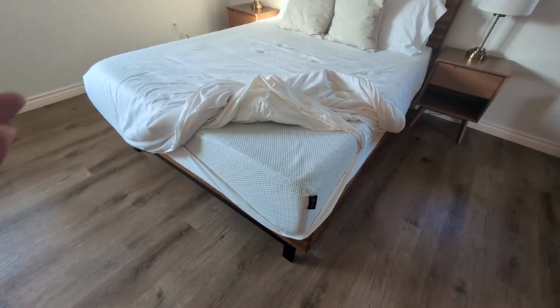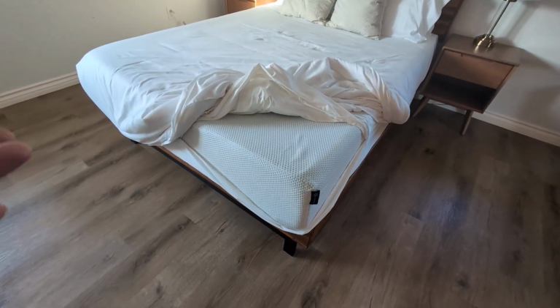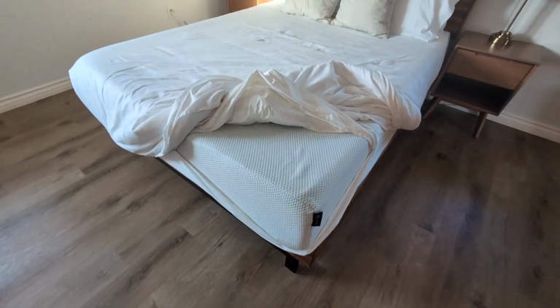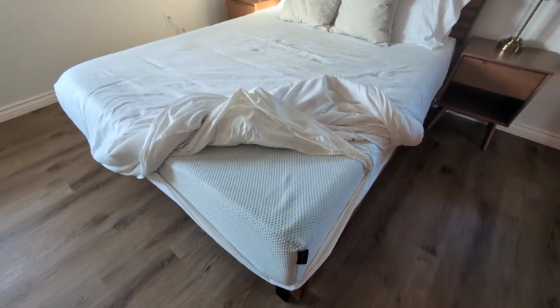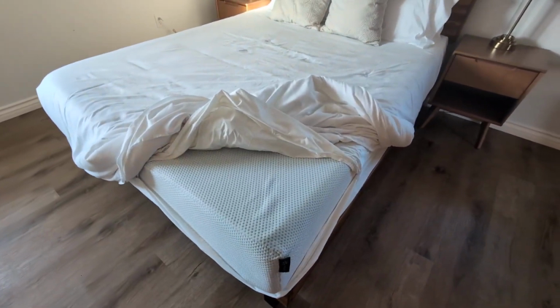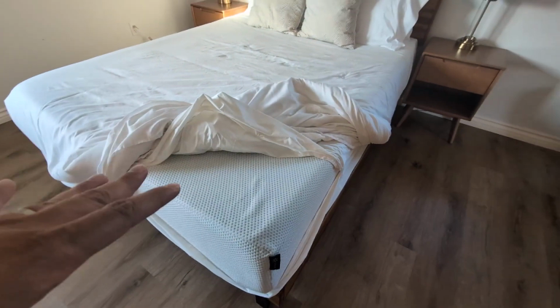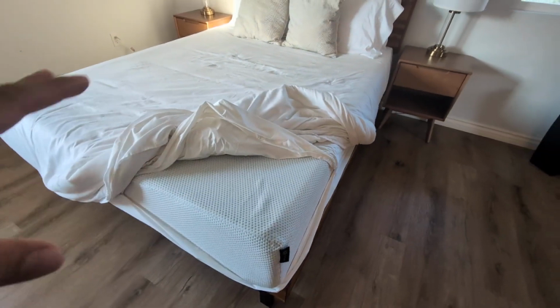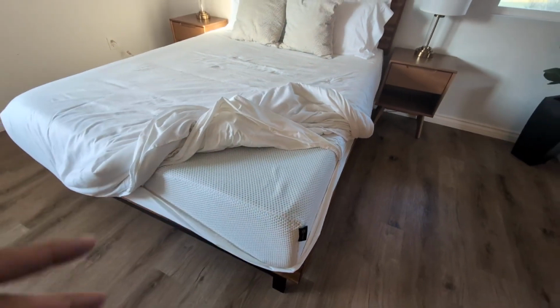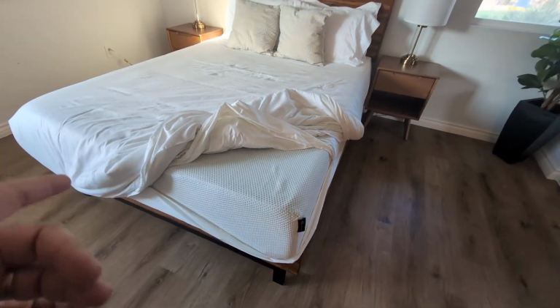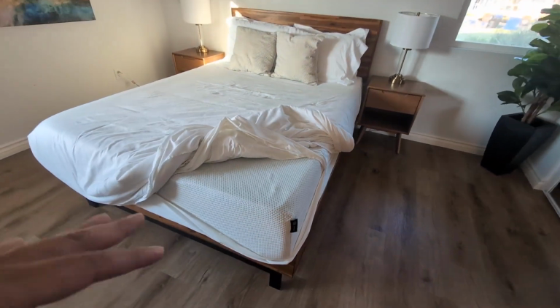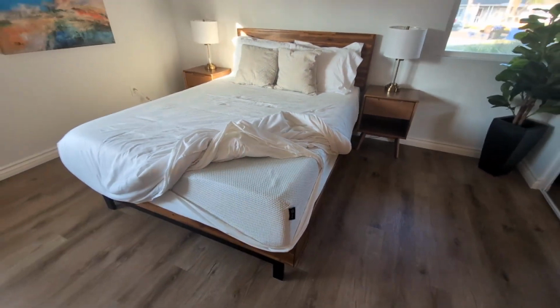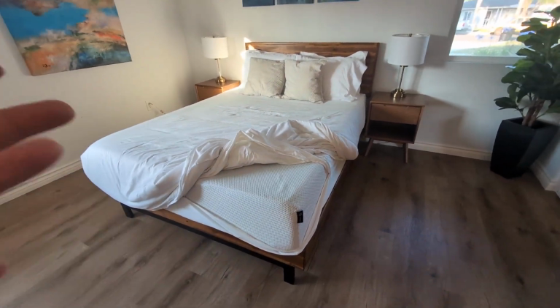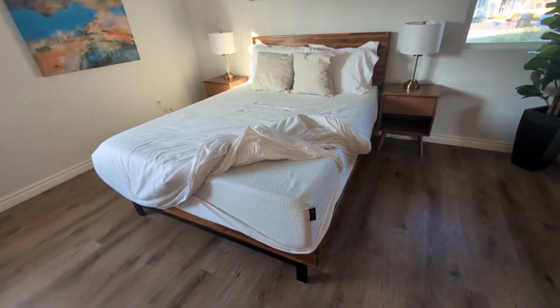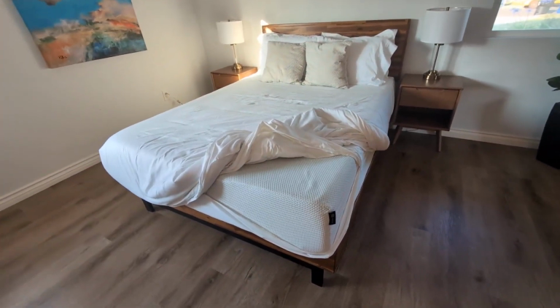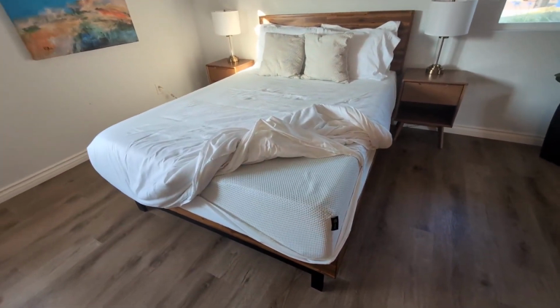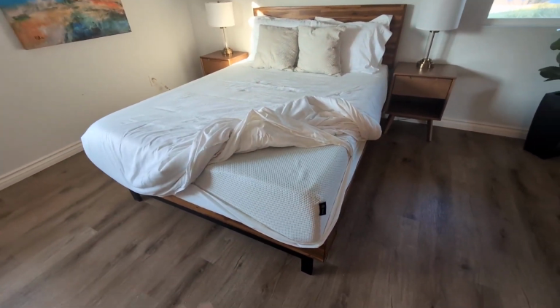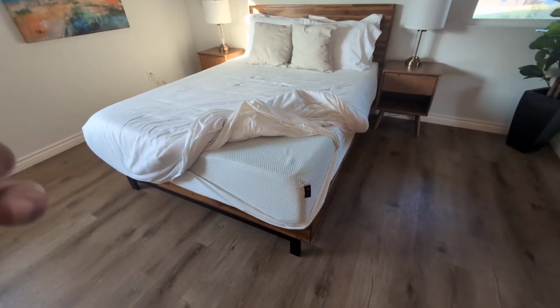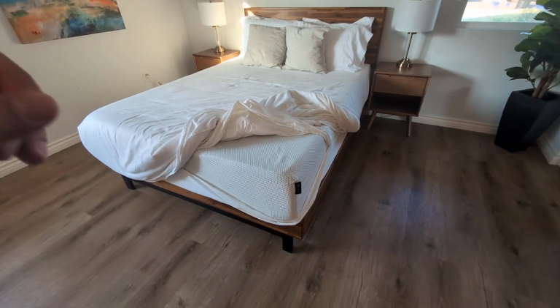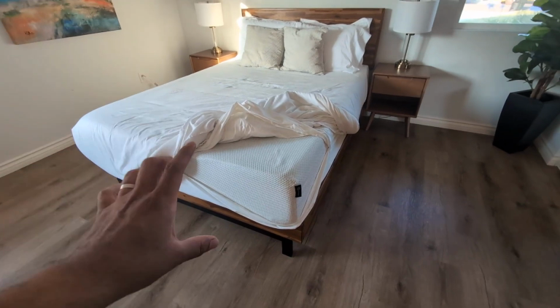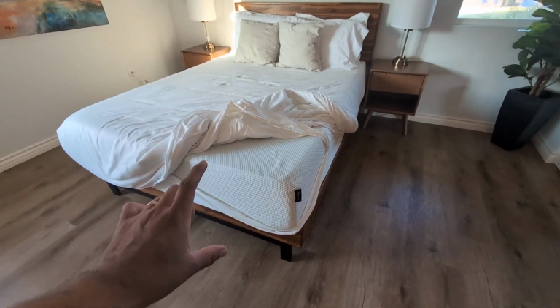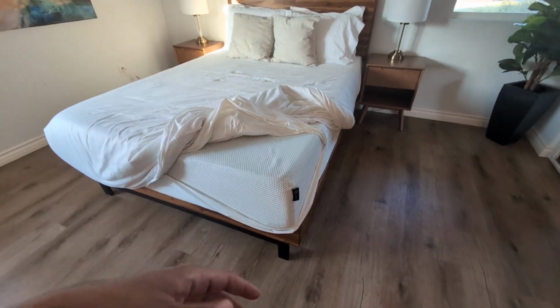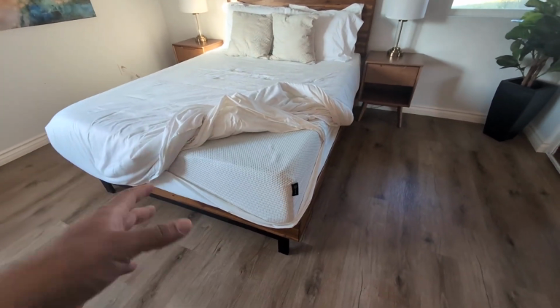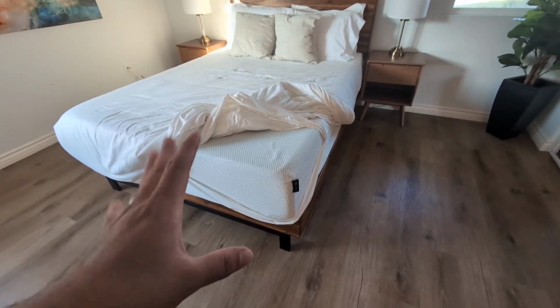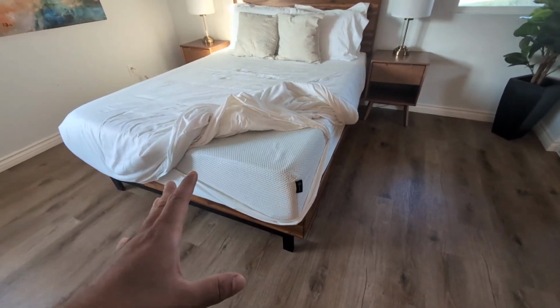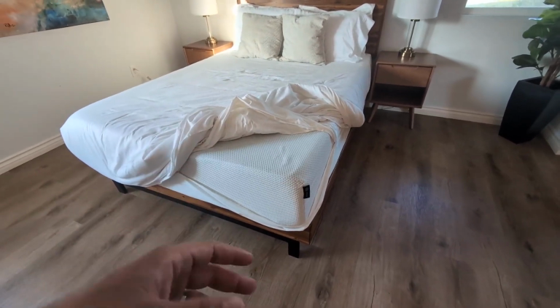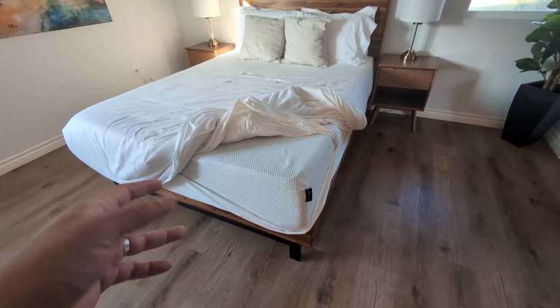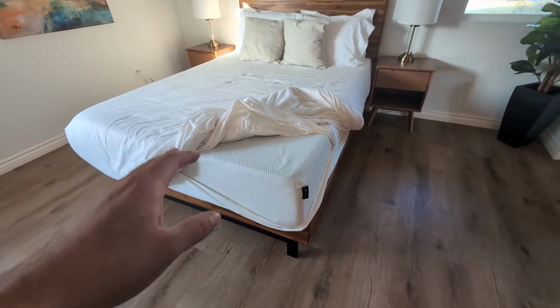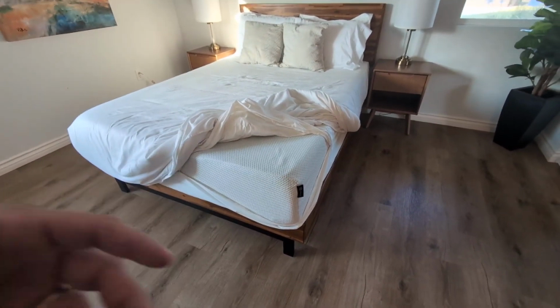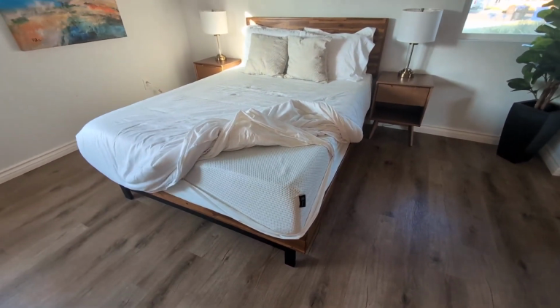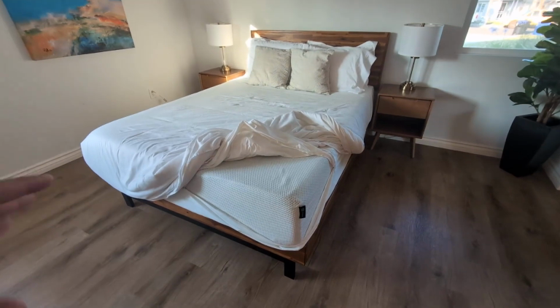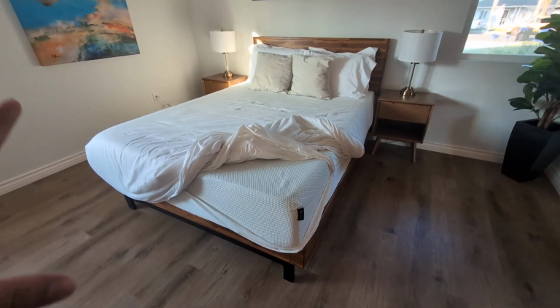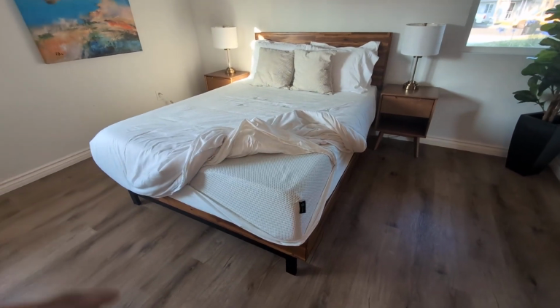It's a very high quality and nice mattress. It is cool so you don't have to worry about sweating at night. Like I said it is 12 inches so it does have plenty of memory foam cushion so you can sleep comfortable at night.